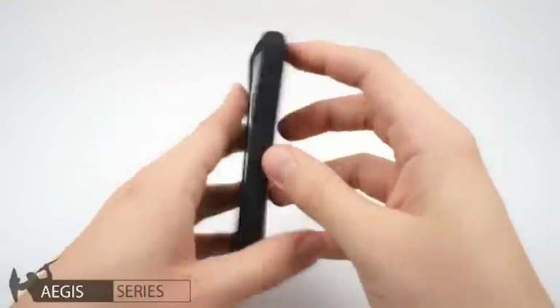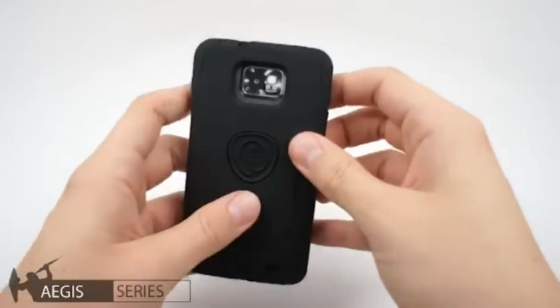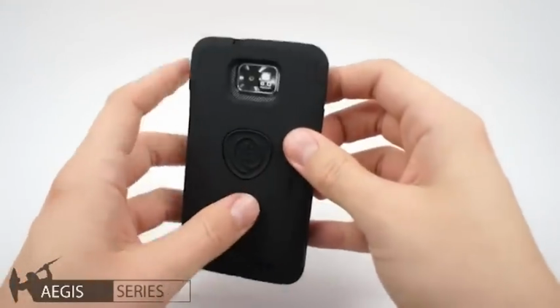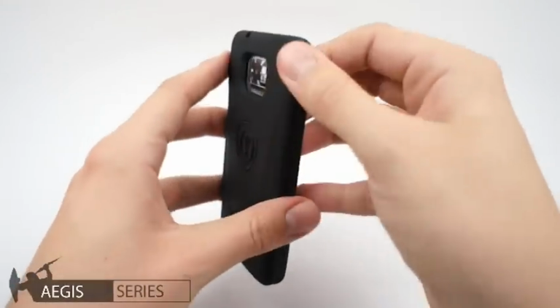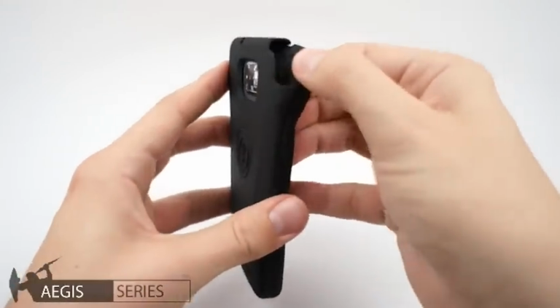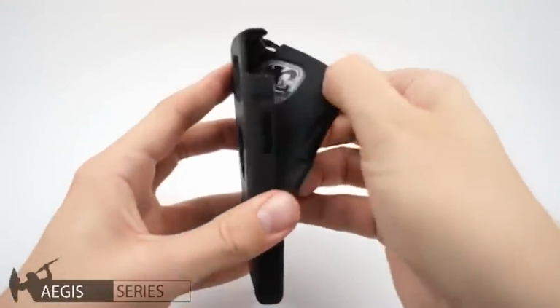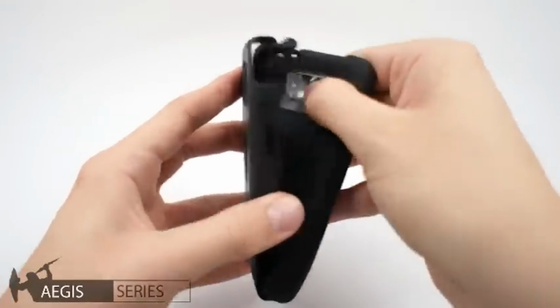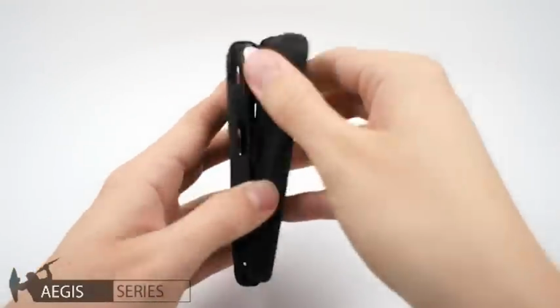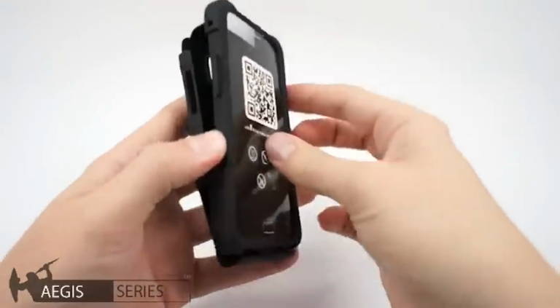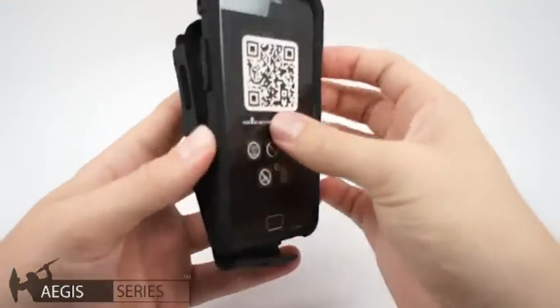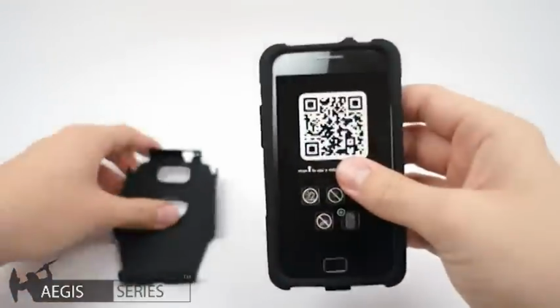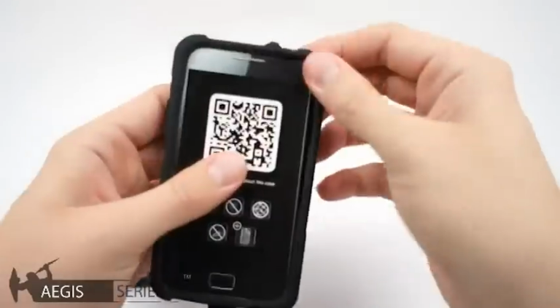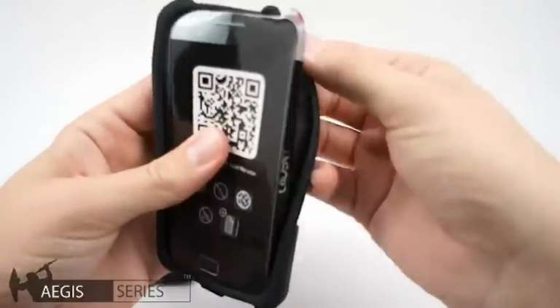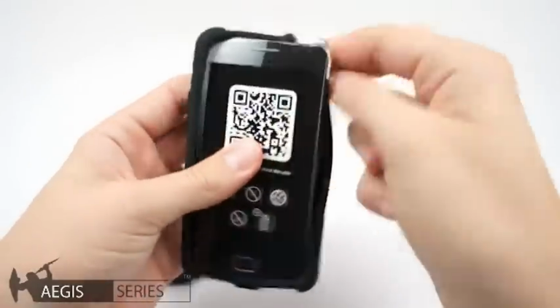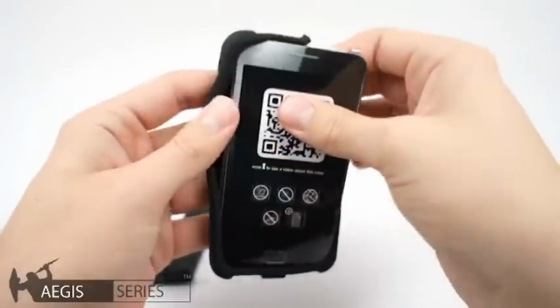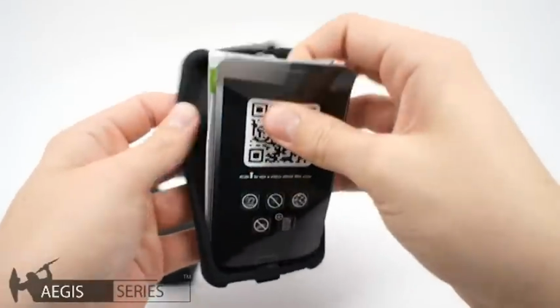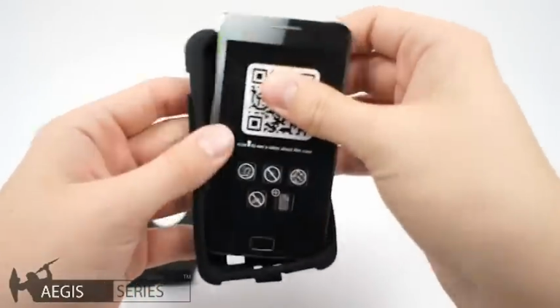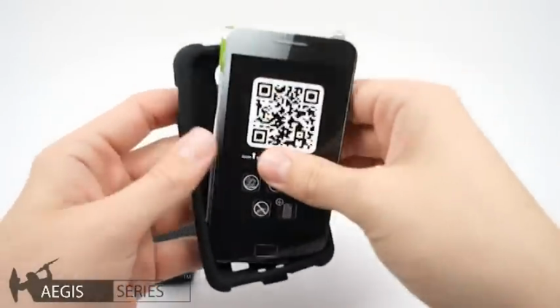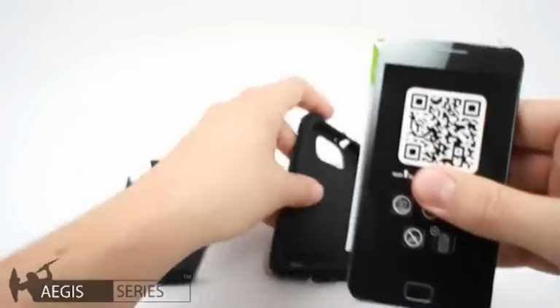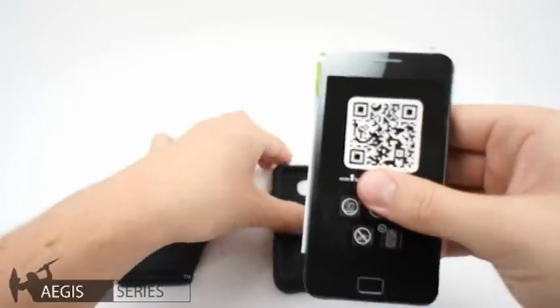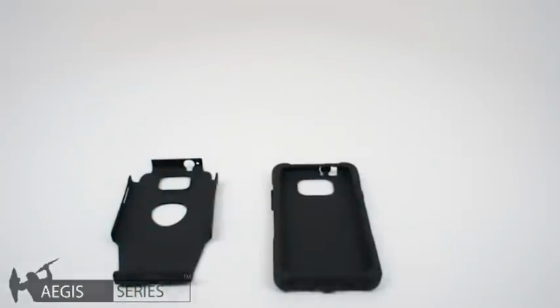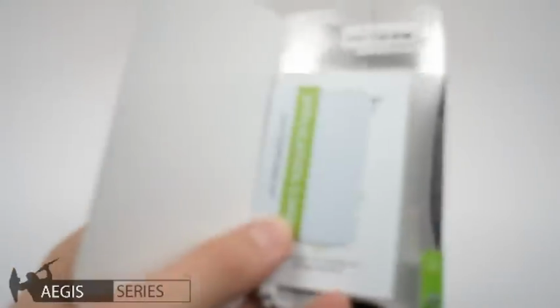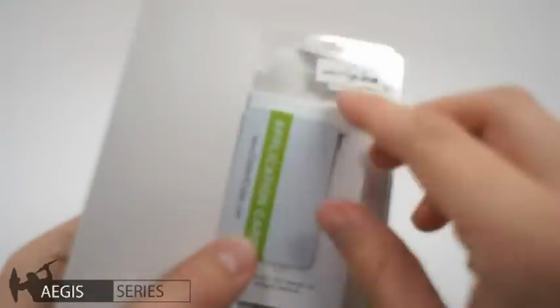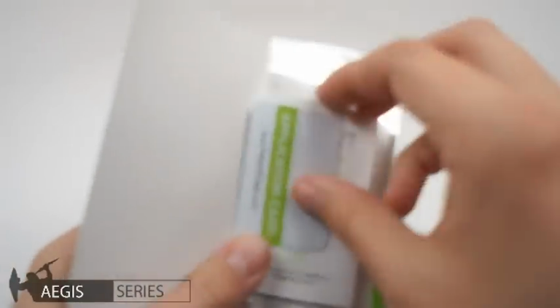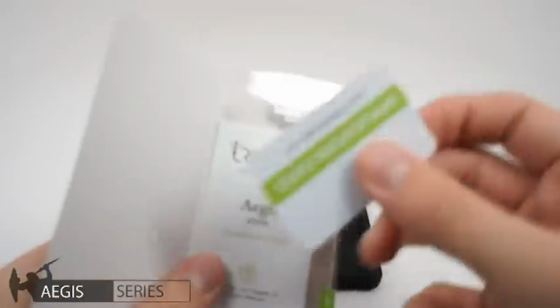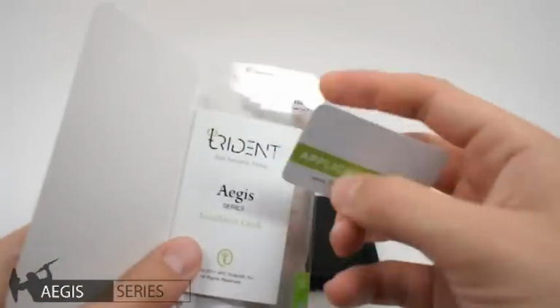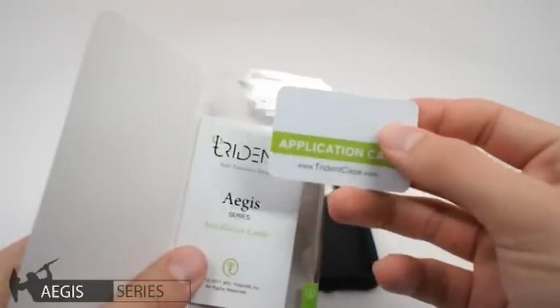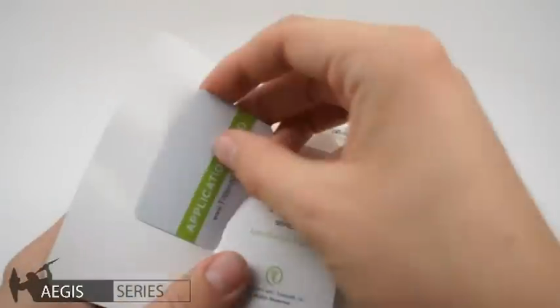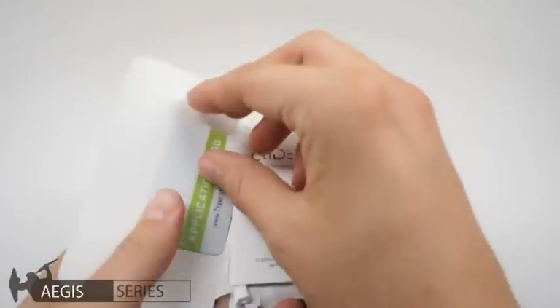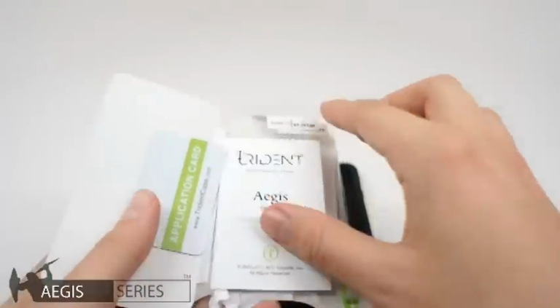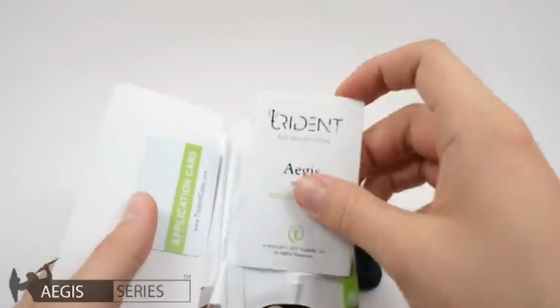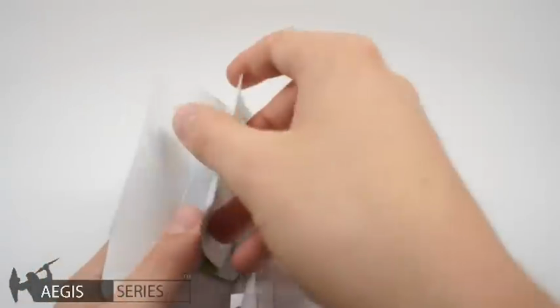To disassemble it, start by removing the top corner as I do. Do the same to remove the packaging insert. Inside the insert you'll find an application card and instructions.